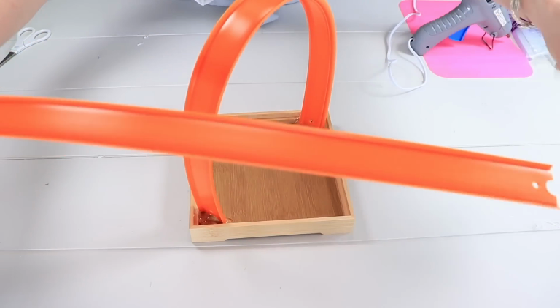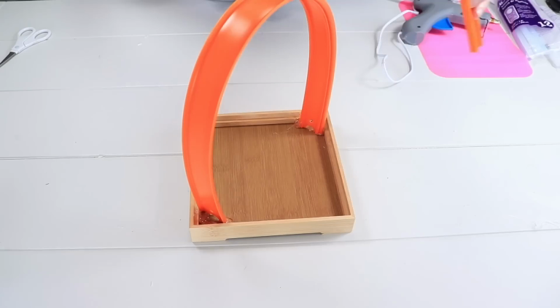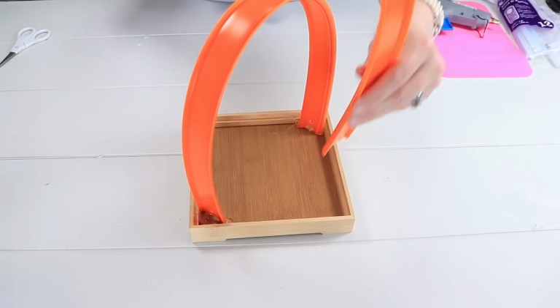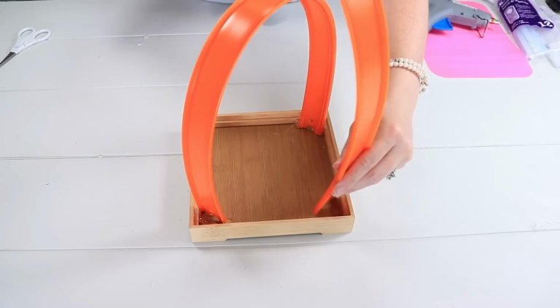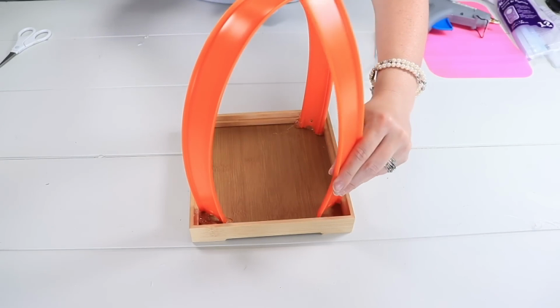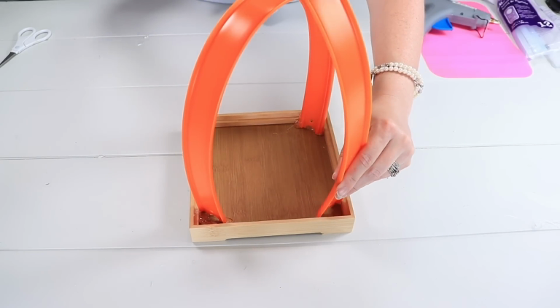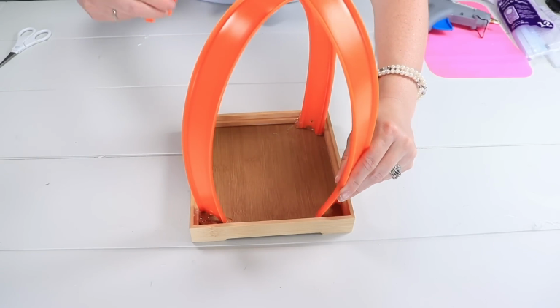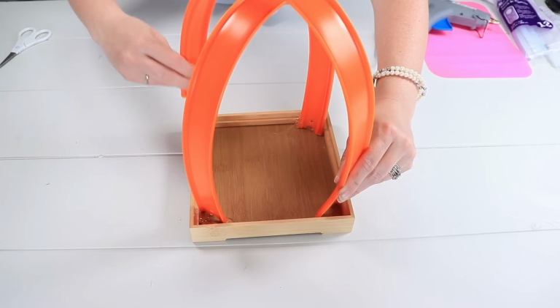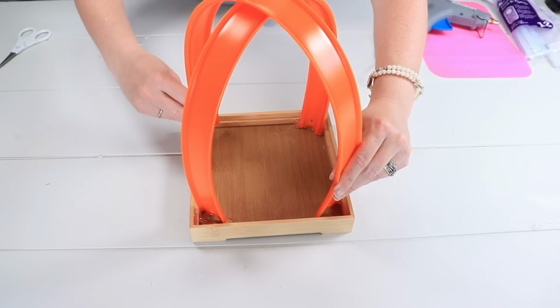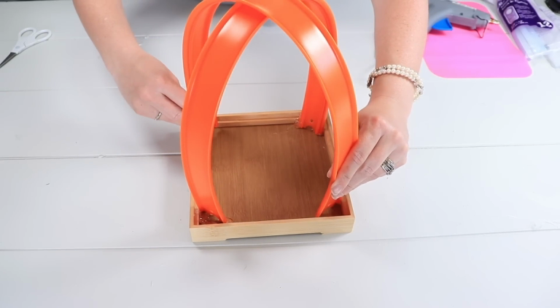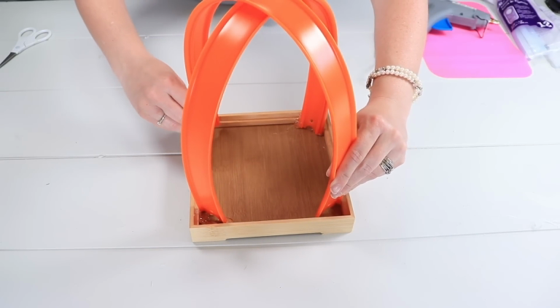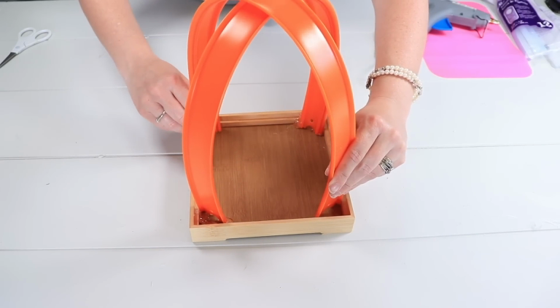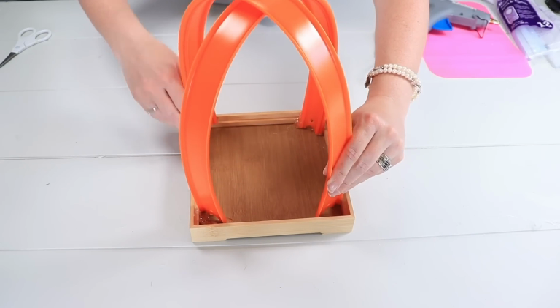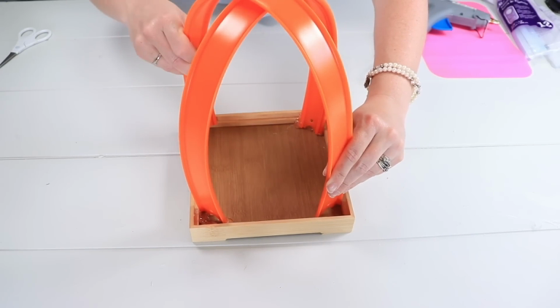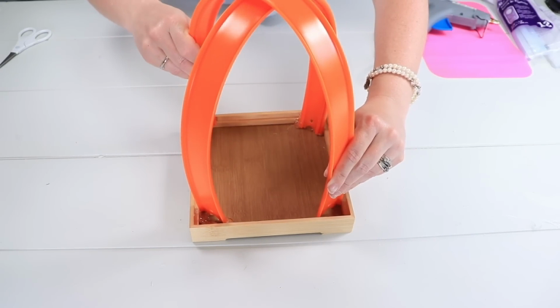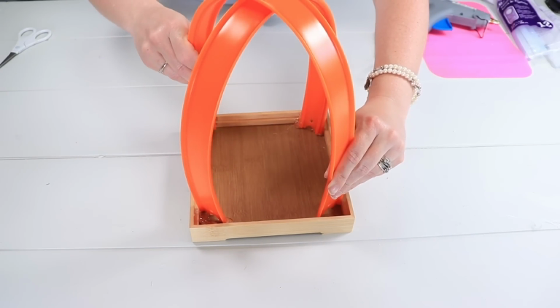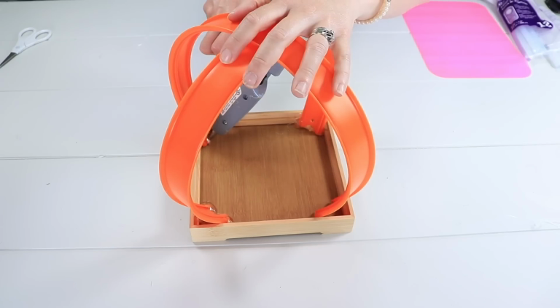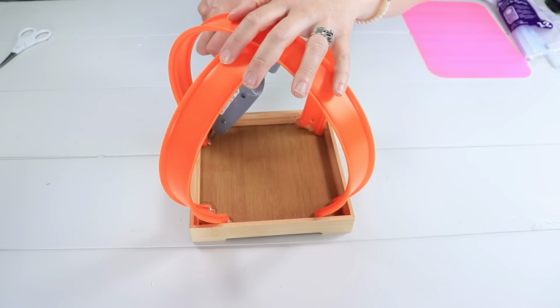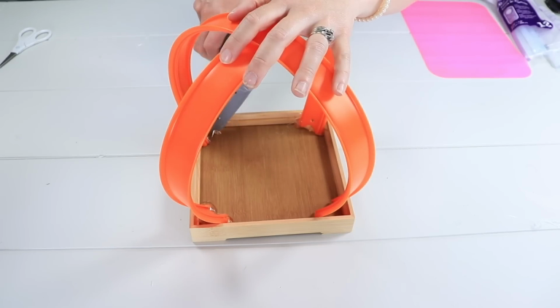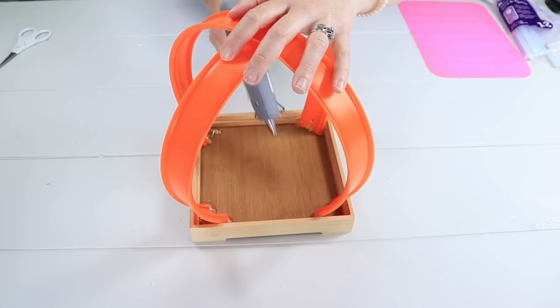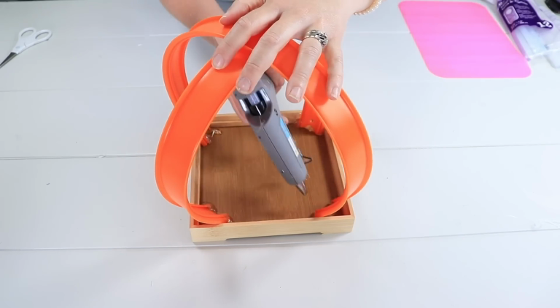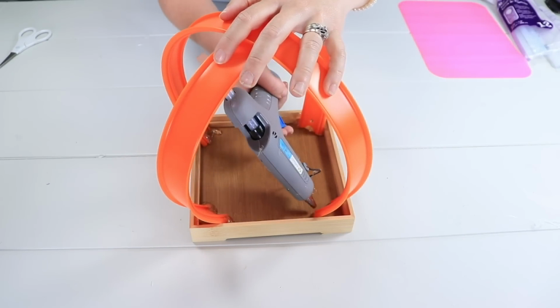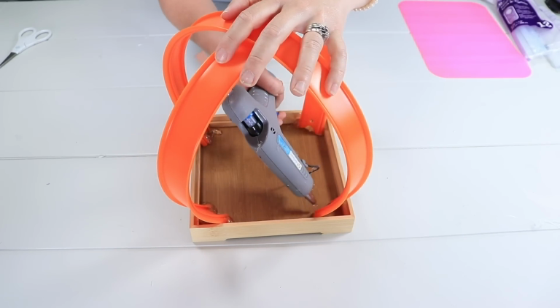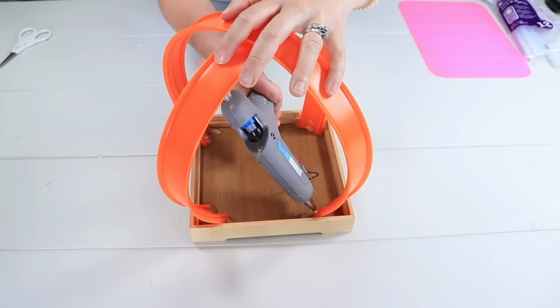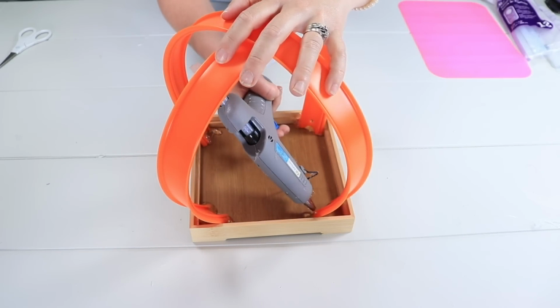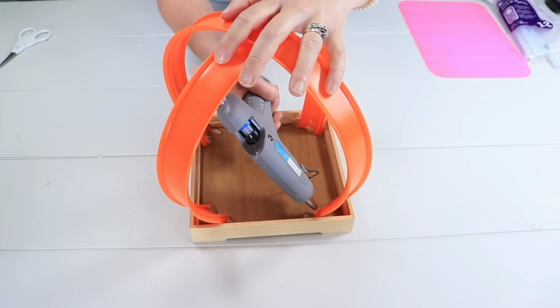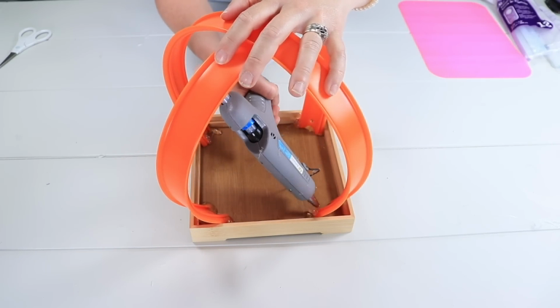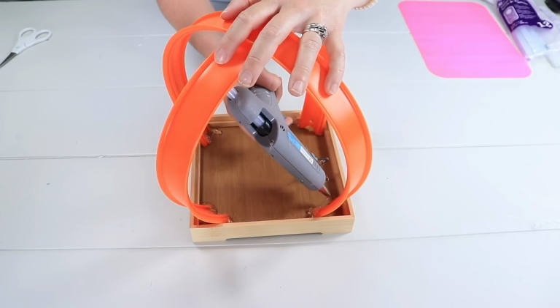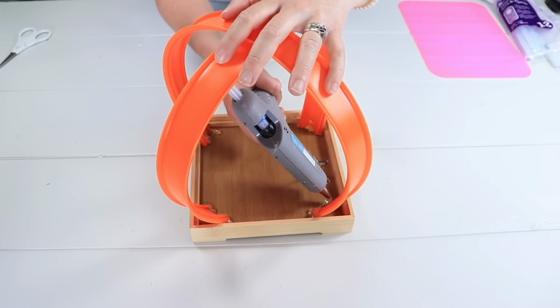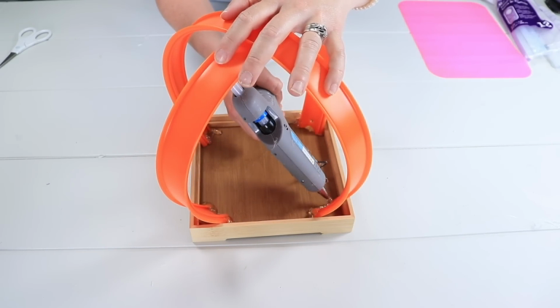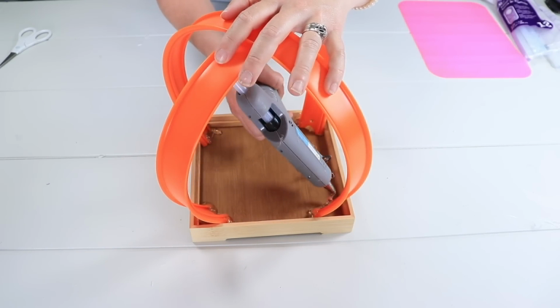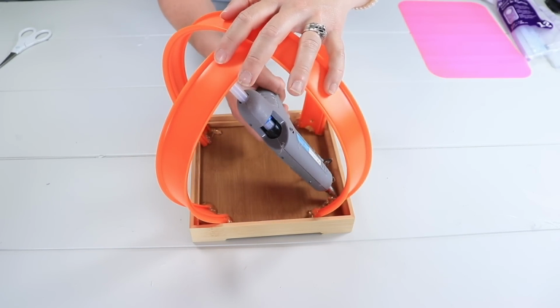Then I'm going to take my other track and place it into the other corners, going over top of the first track. I'll come in with my hot glue again, making sure to add a generous amount so that these tracks stay in place.